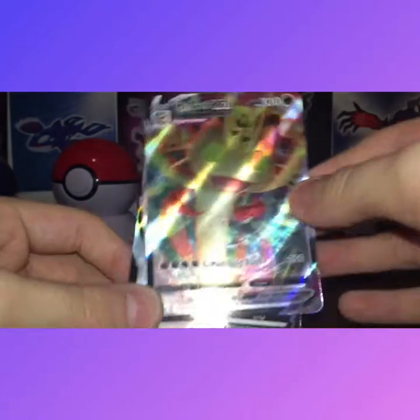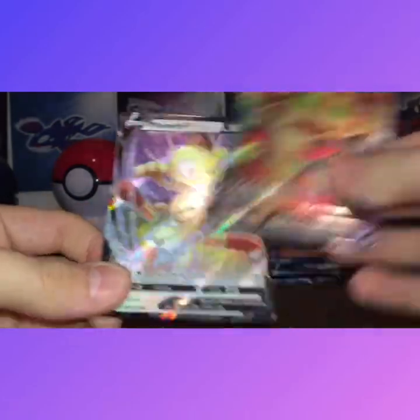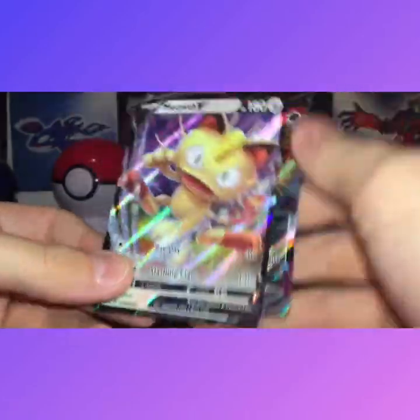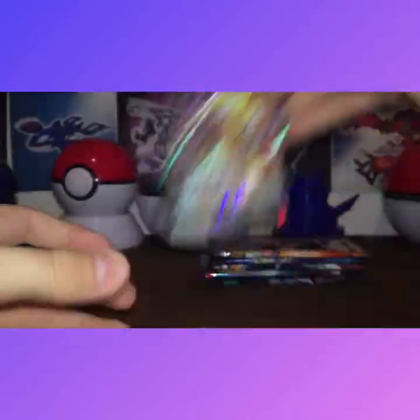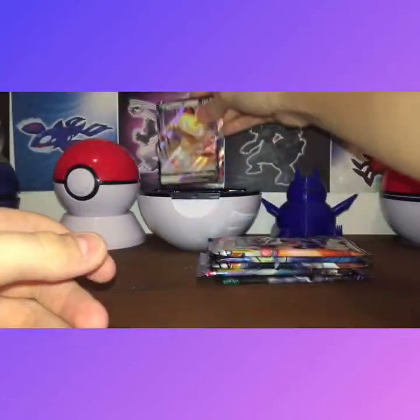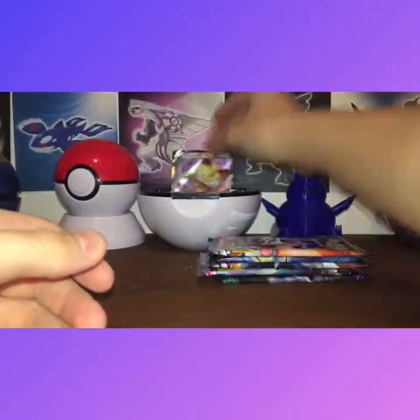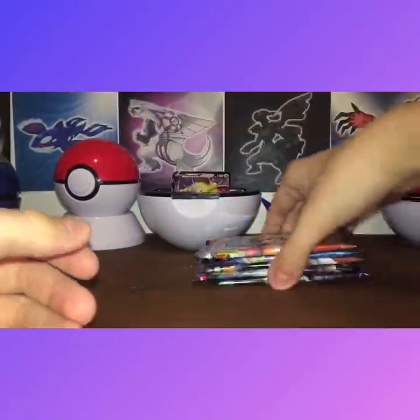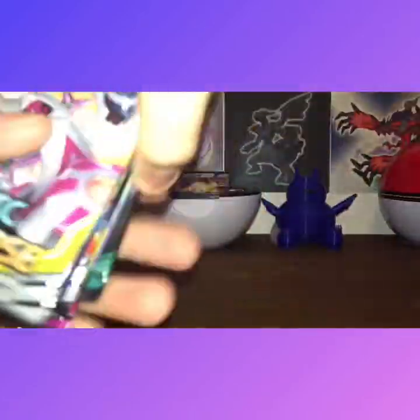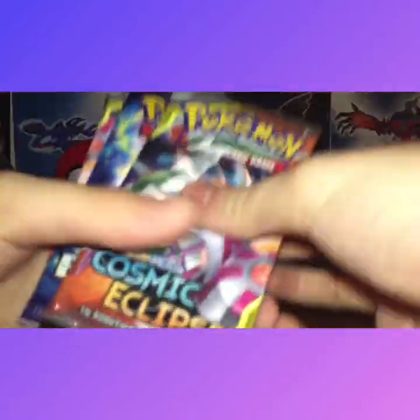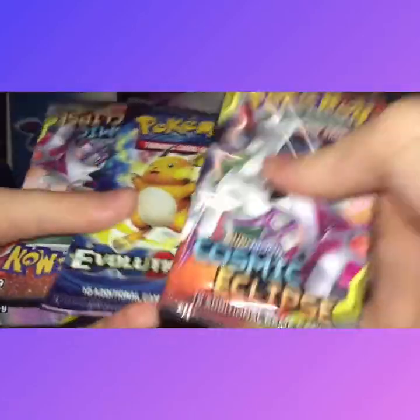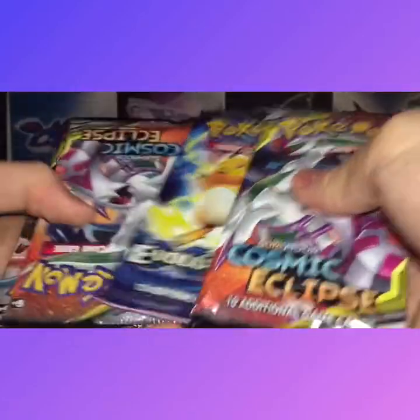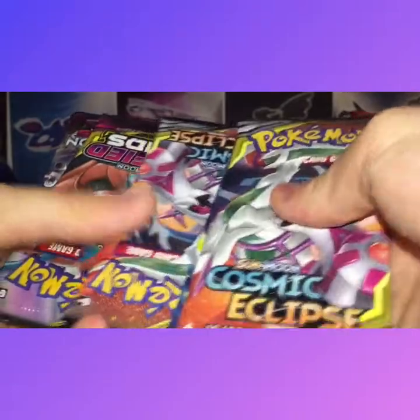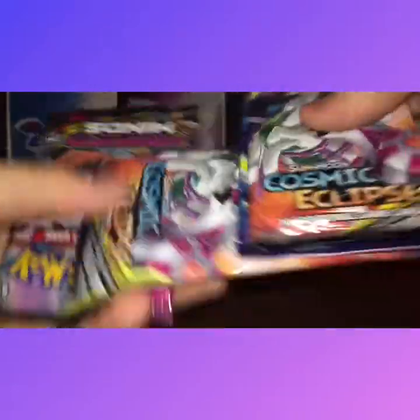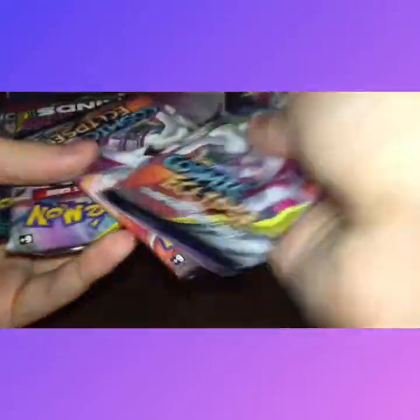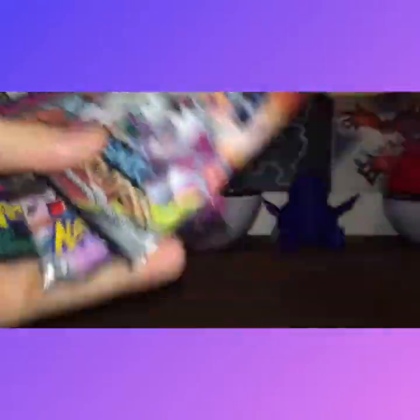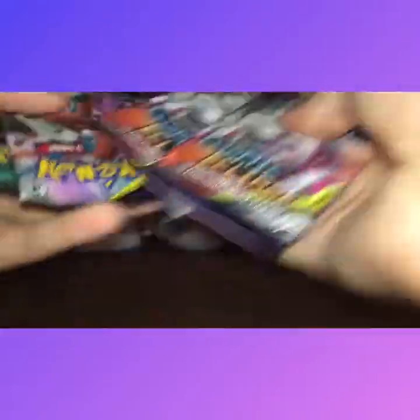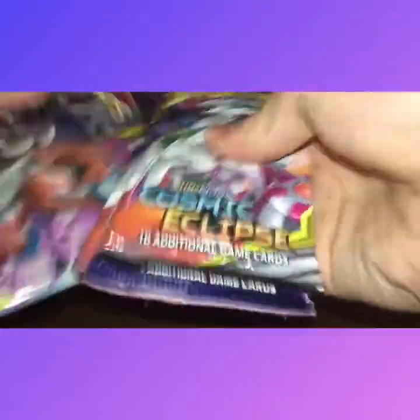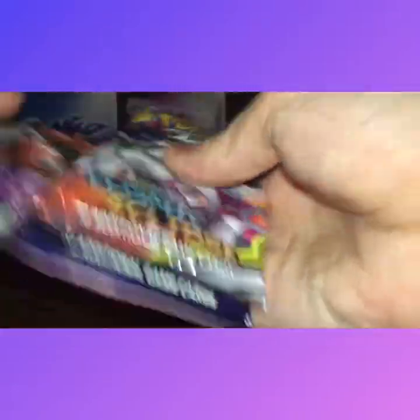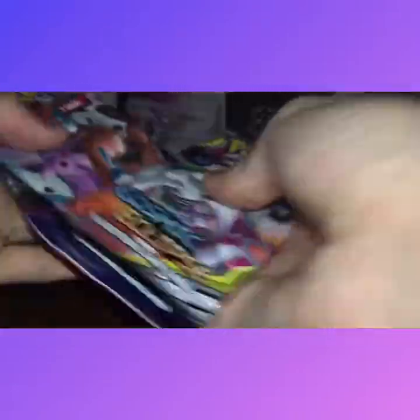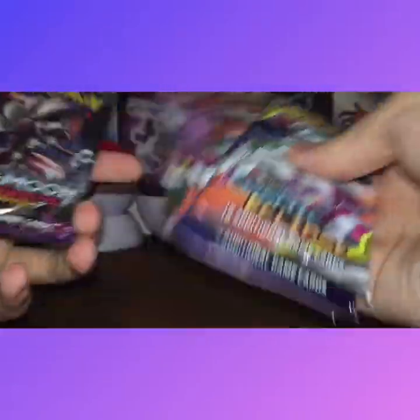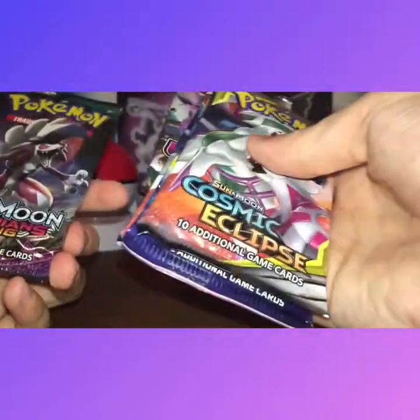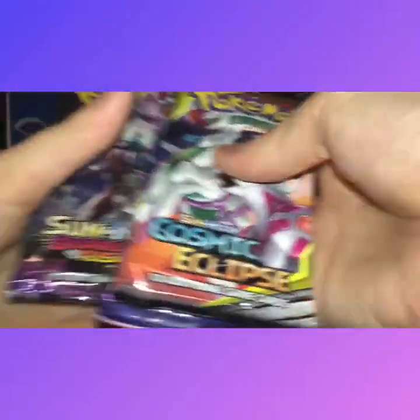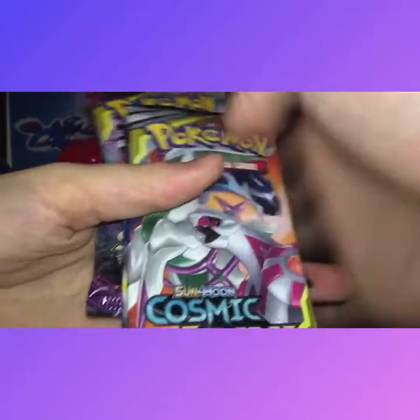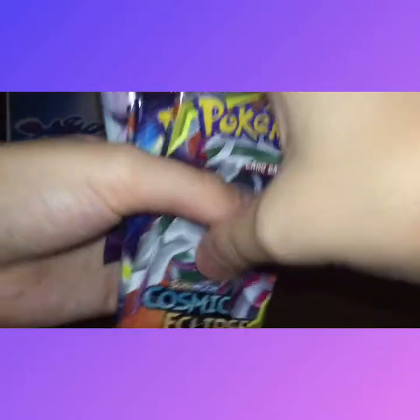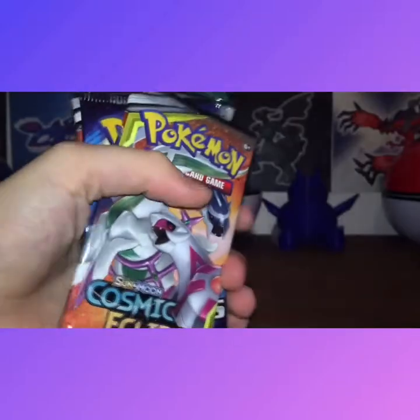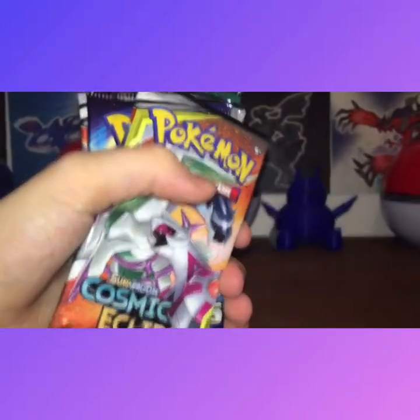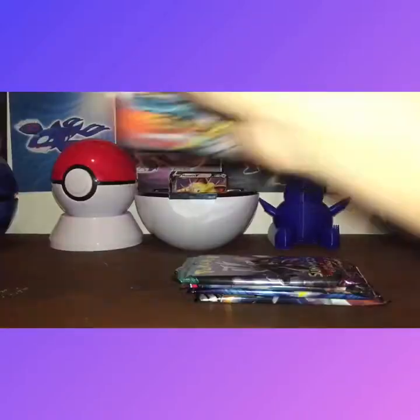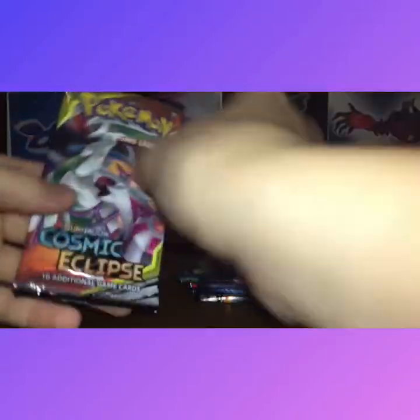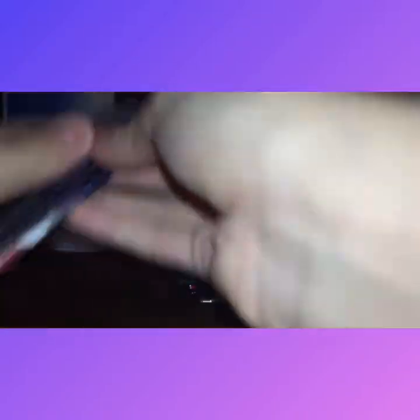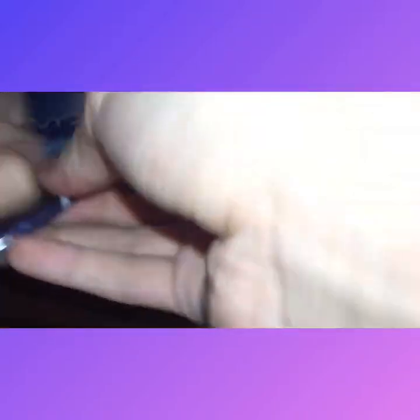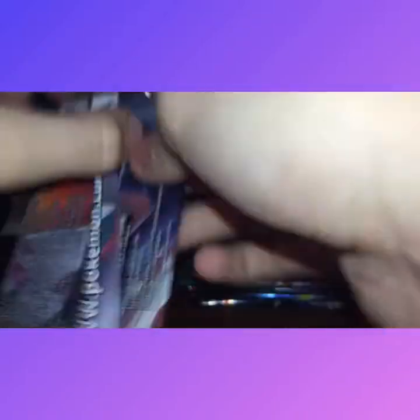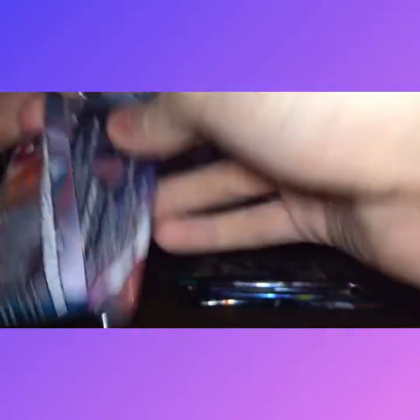Let's put both of these in the back. We have five packs to open: Cosmic Eclipse, Evolutions, another Cosmic Eclipse, Unified Minds, and Guardians Rising. Let's get started with Cosmic Eclipse.